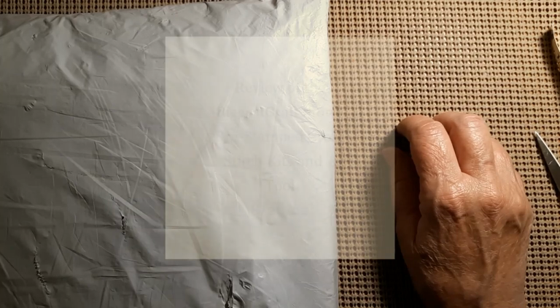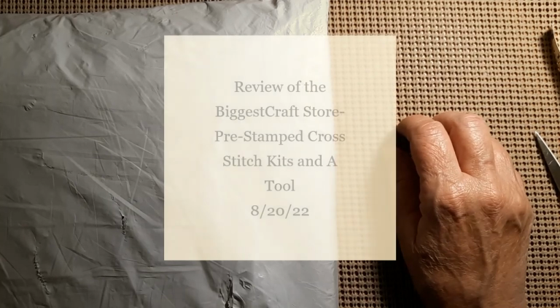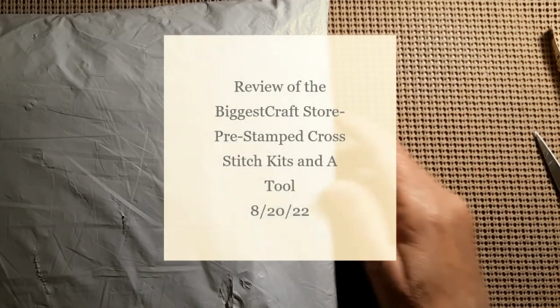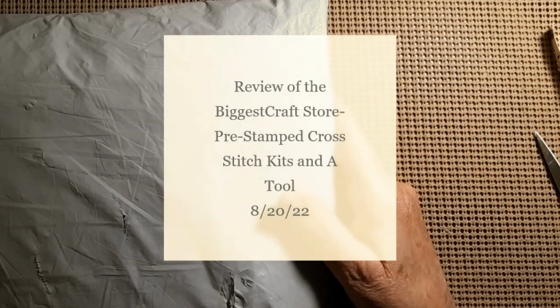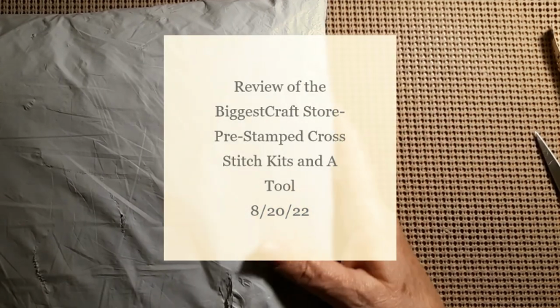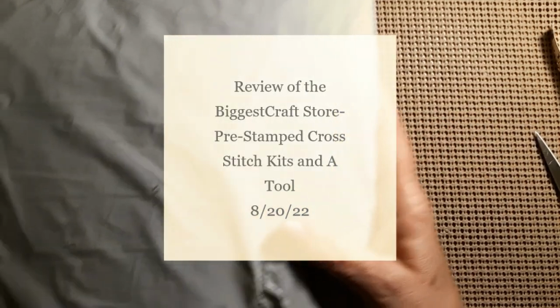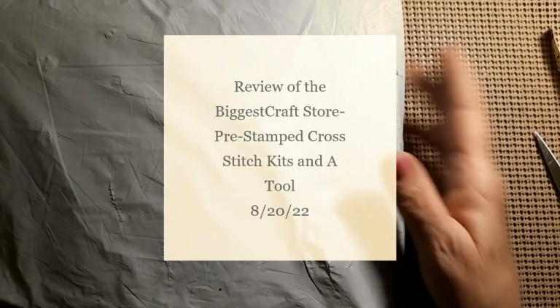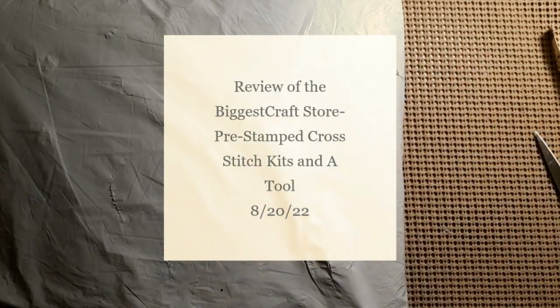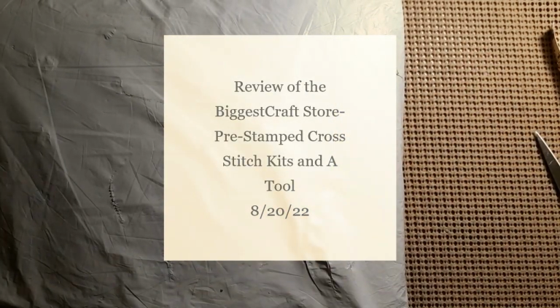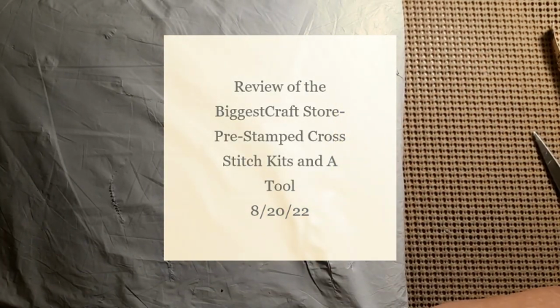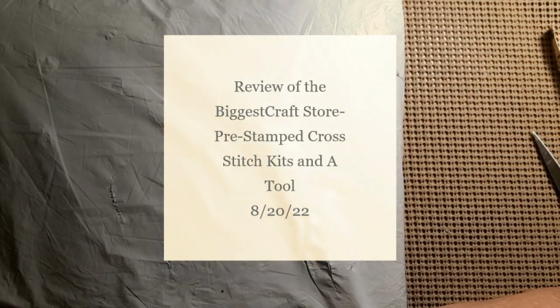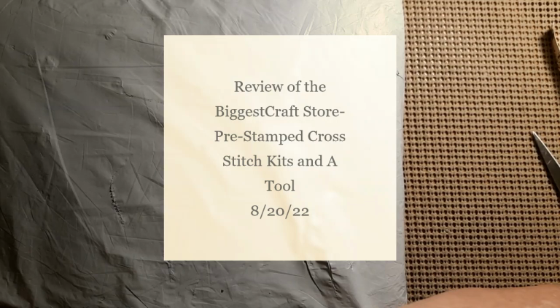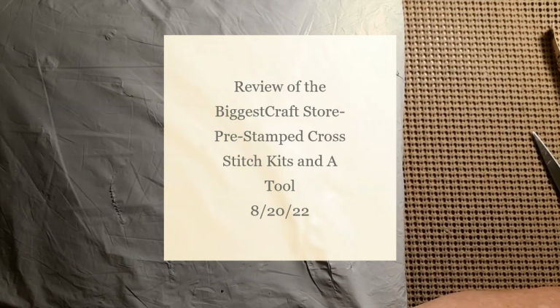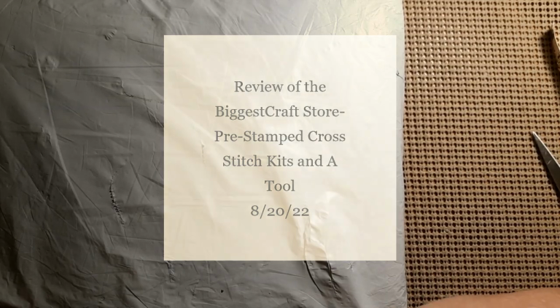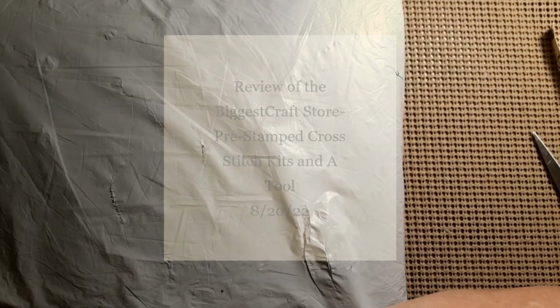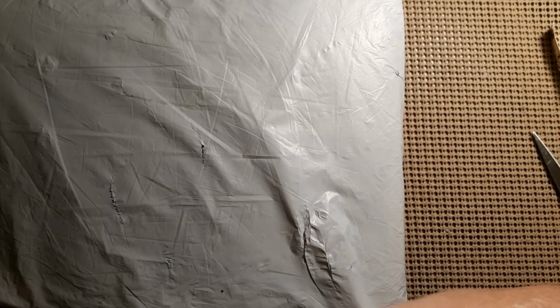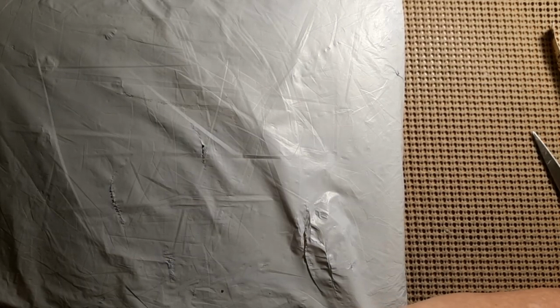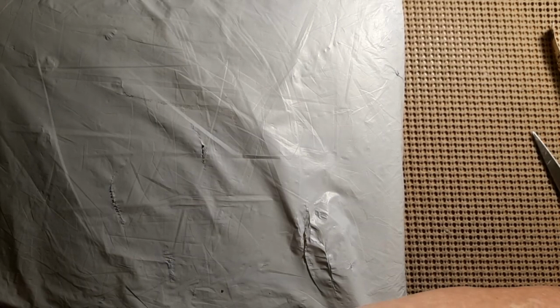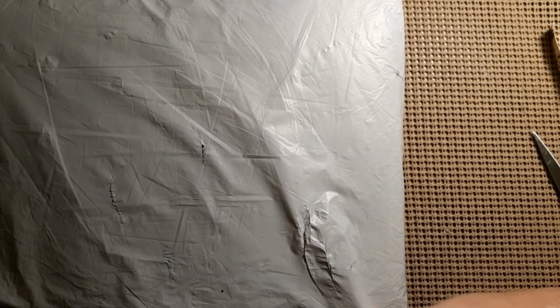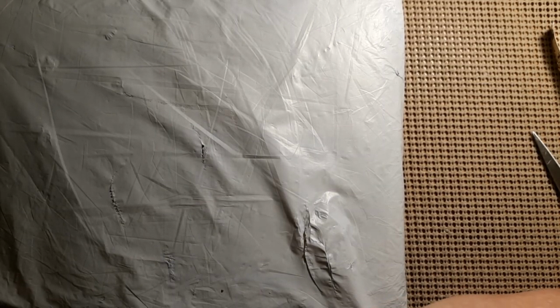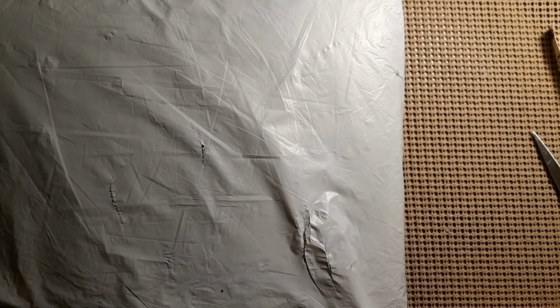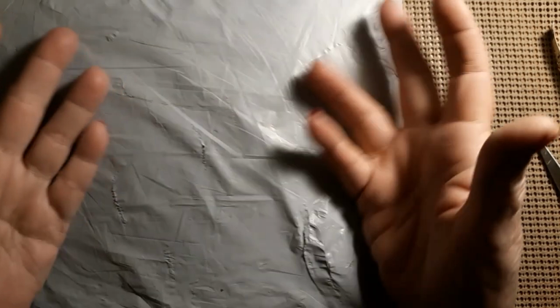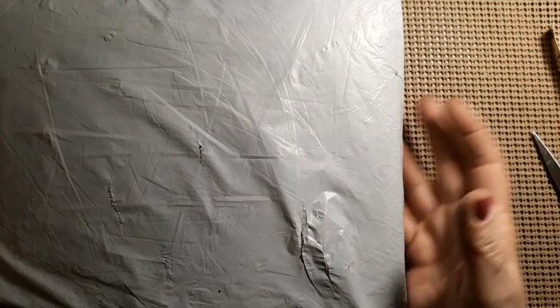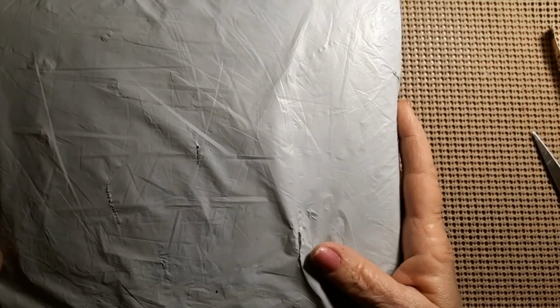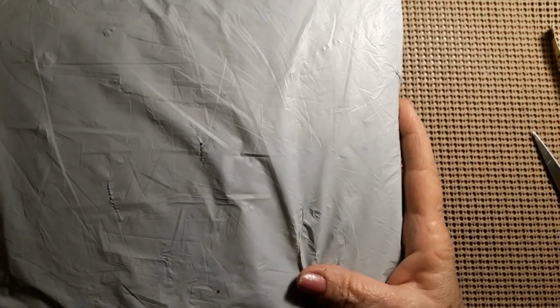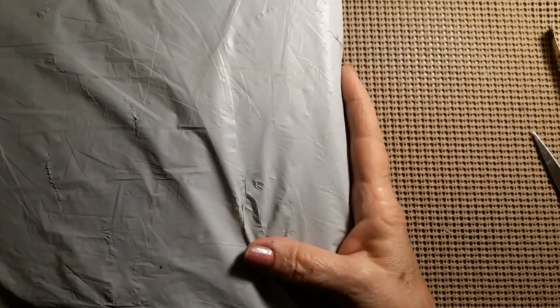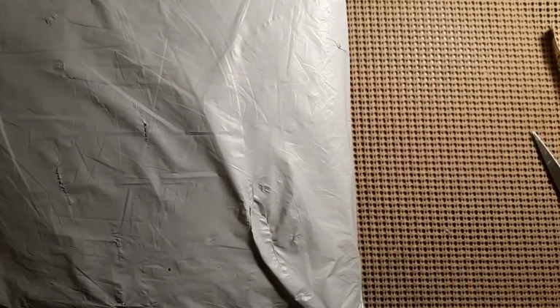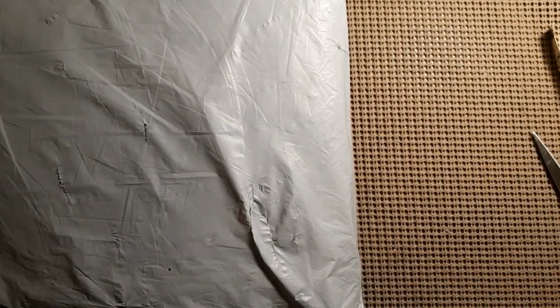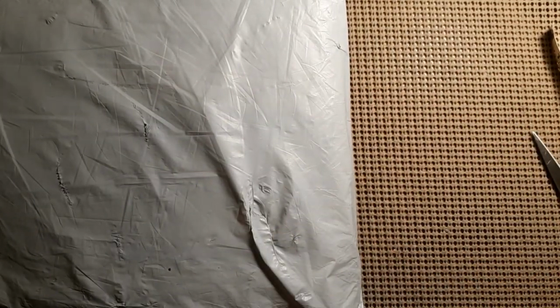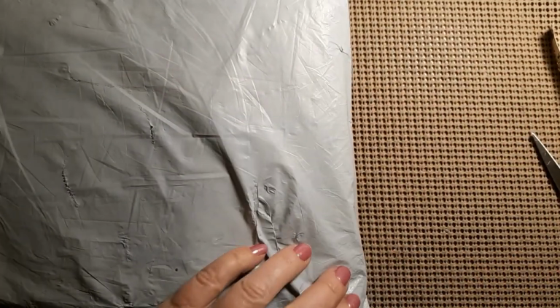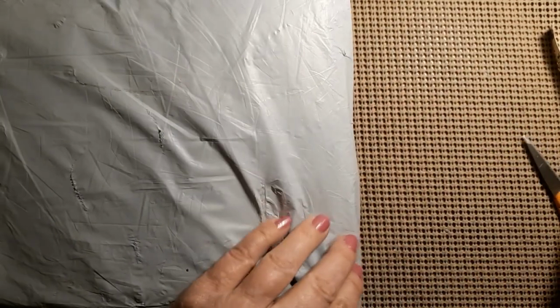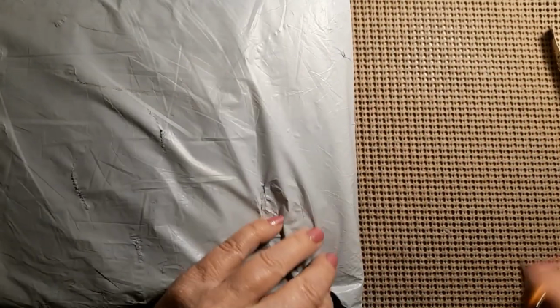Hello everyone and welcome back to my channel. This is Laura with Stitchin' with Laura. How's everybody doing? I hope everybody's having a great day. Today we have another unbagging, so let's get to it and see who this is from.